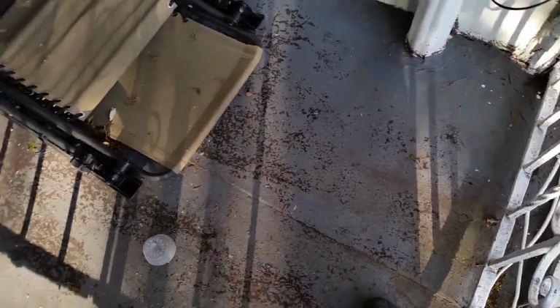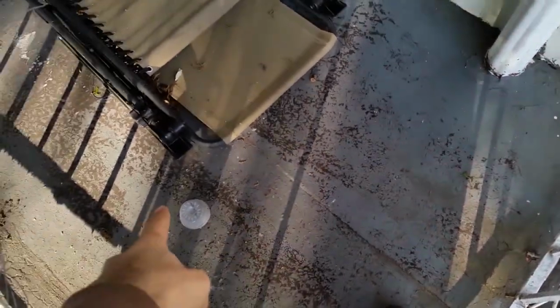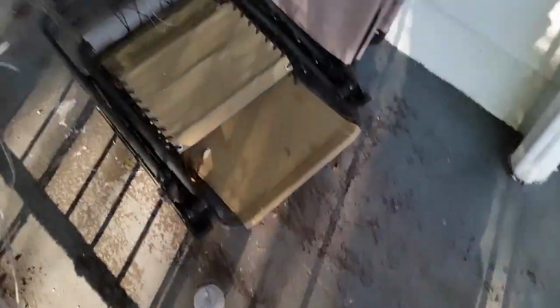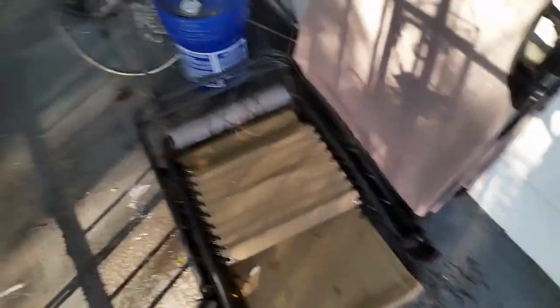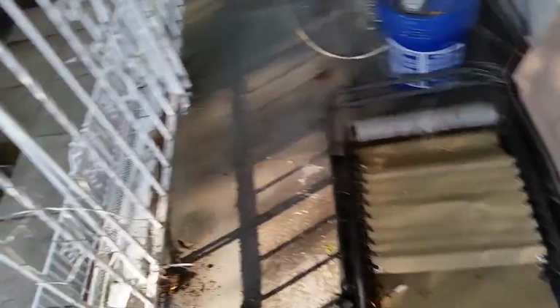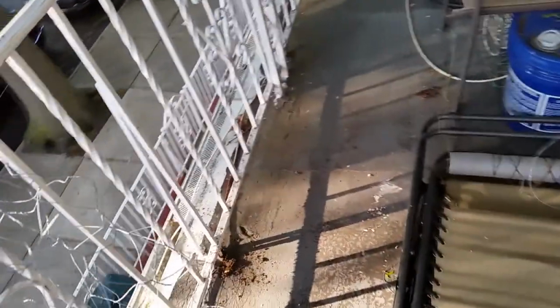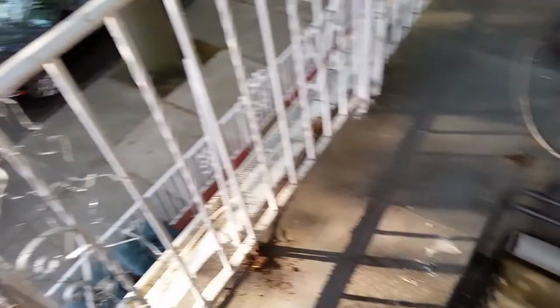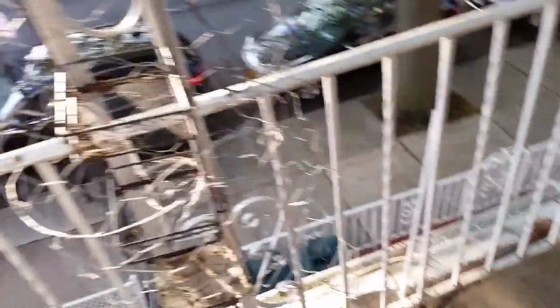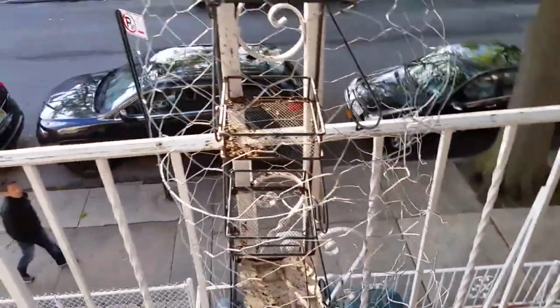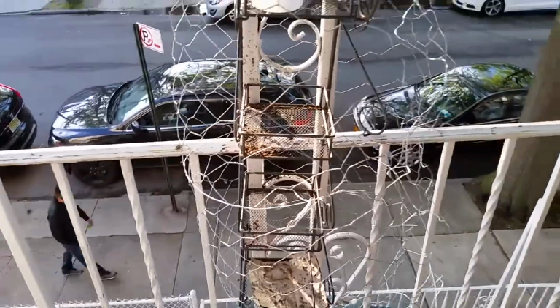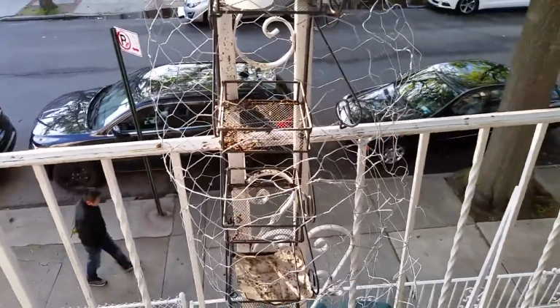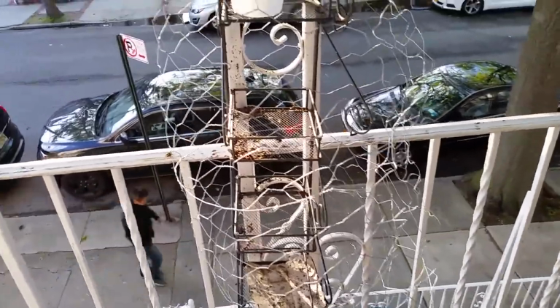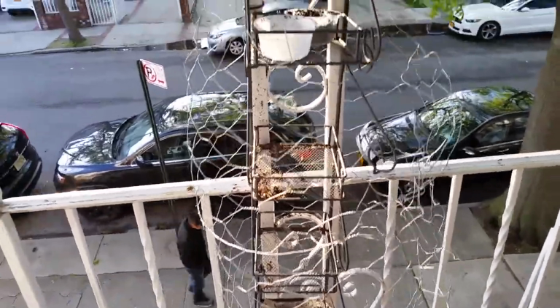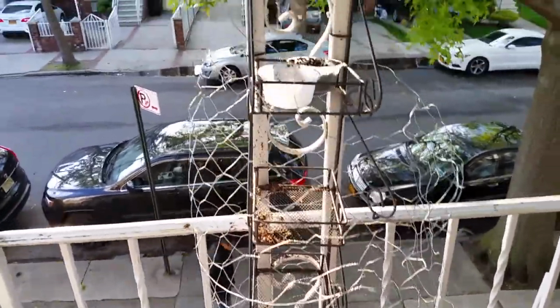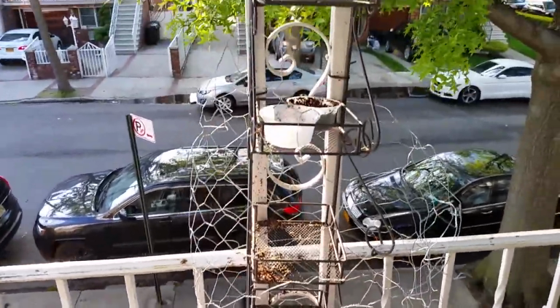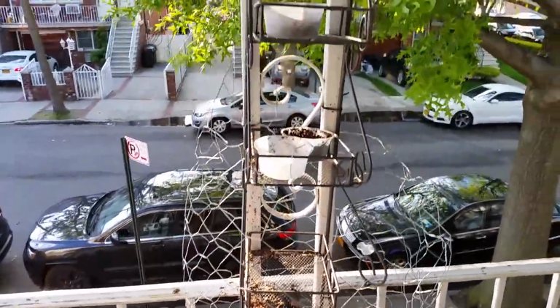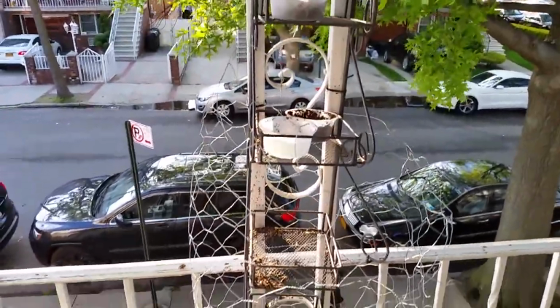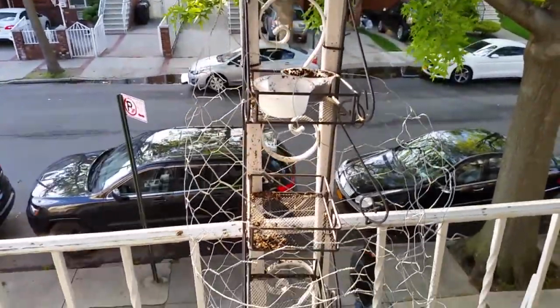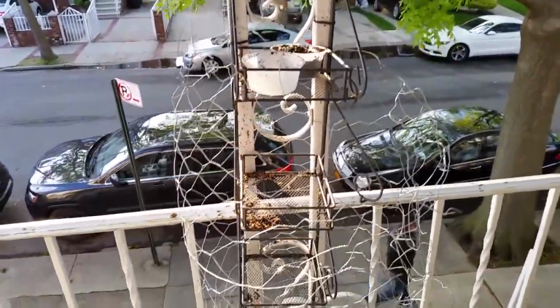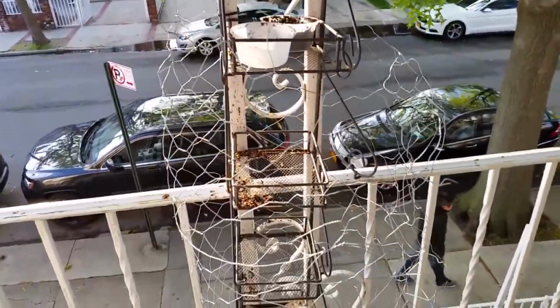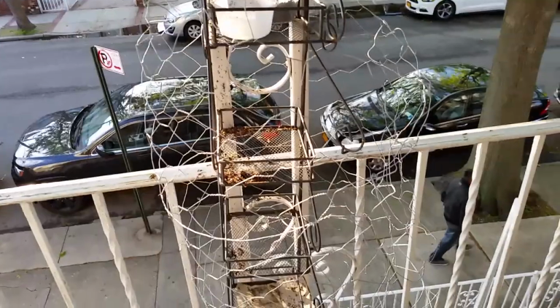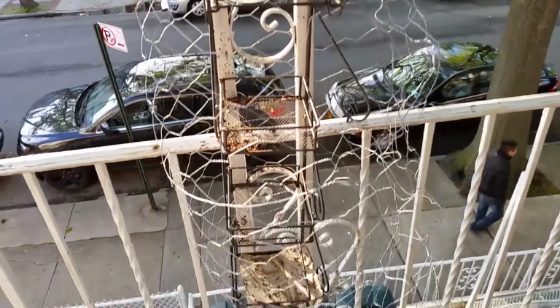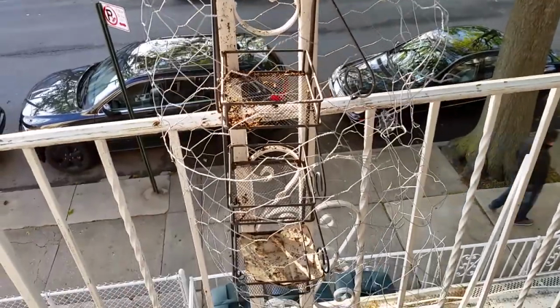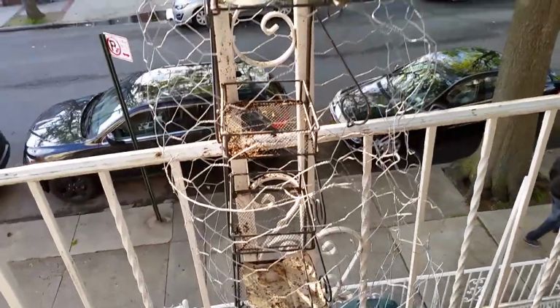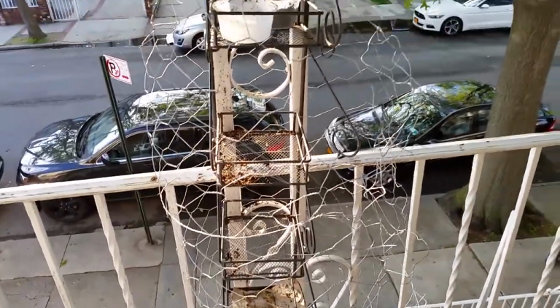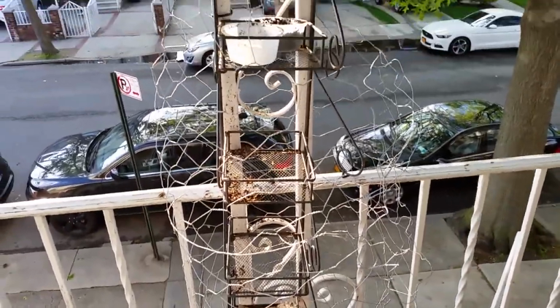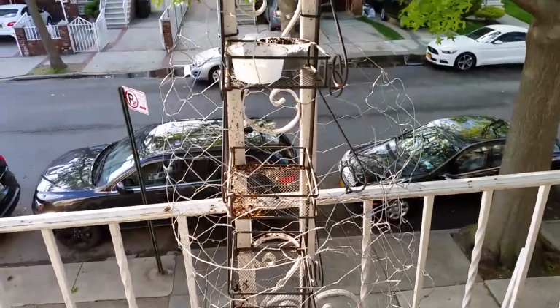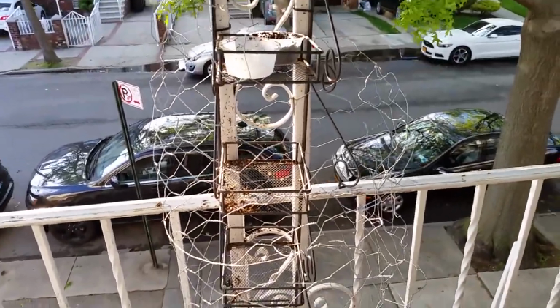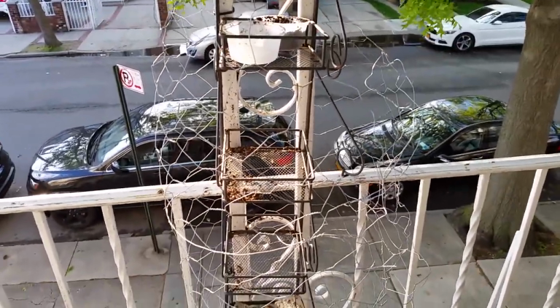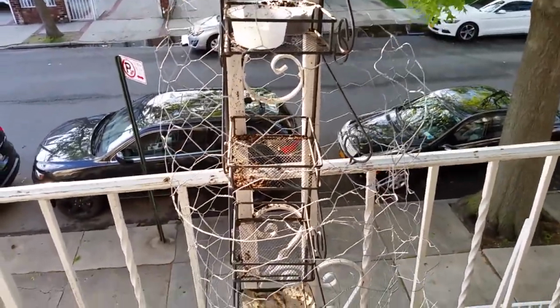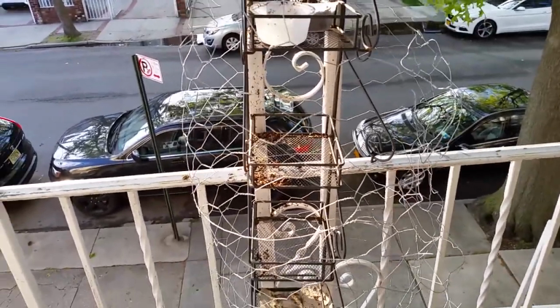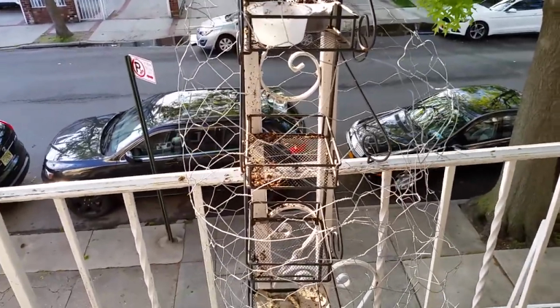All of the rain water basically flooded down onto here. I had some of my sproutlings down here — you can see one of the cups — and pretty much everything got flooded out, so I've brought everything inside.